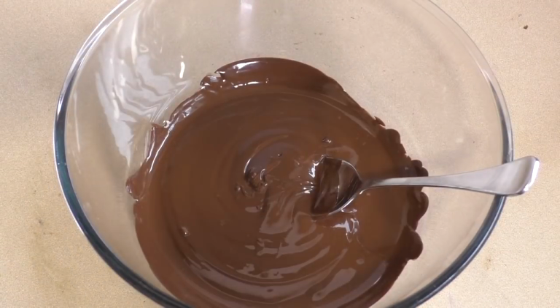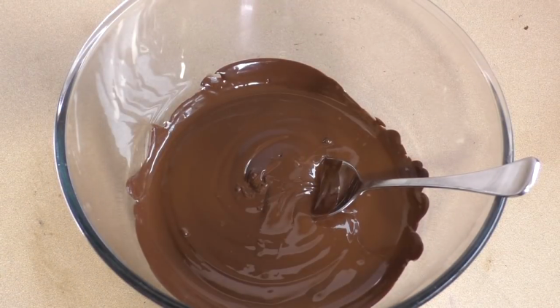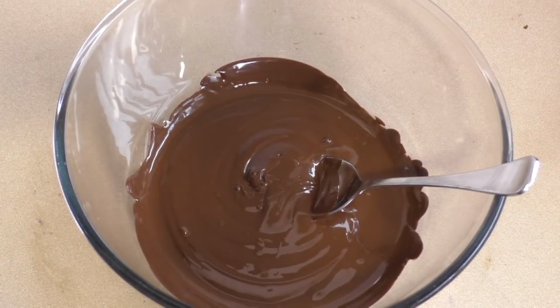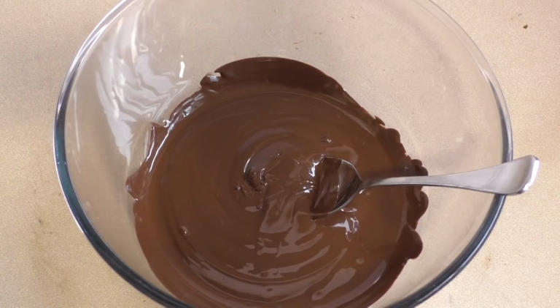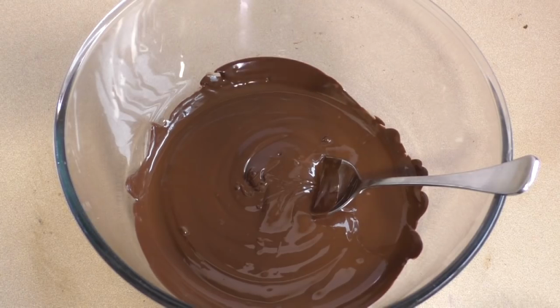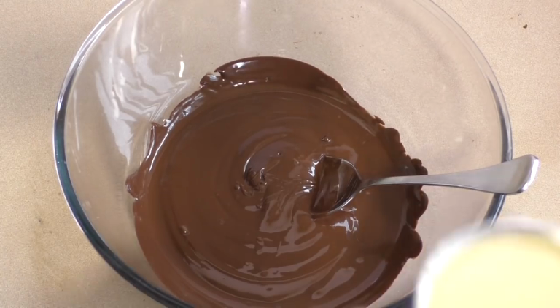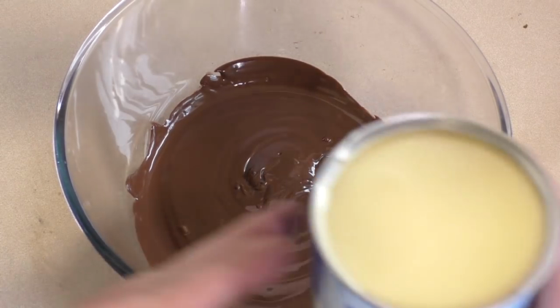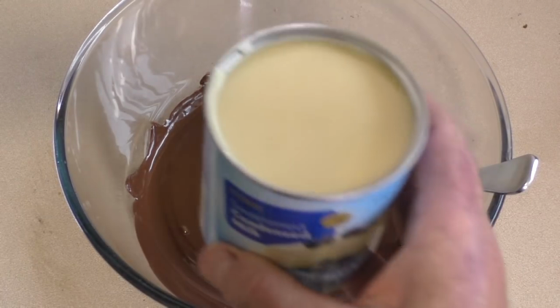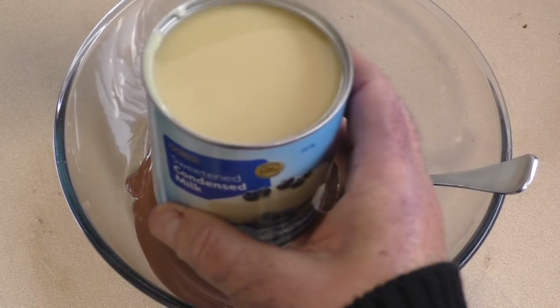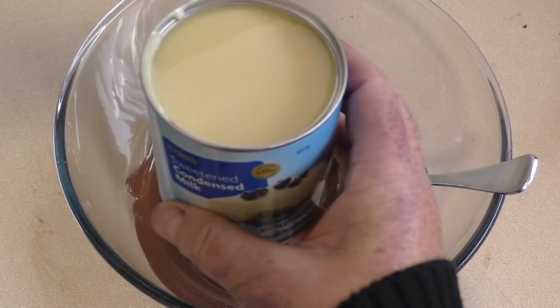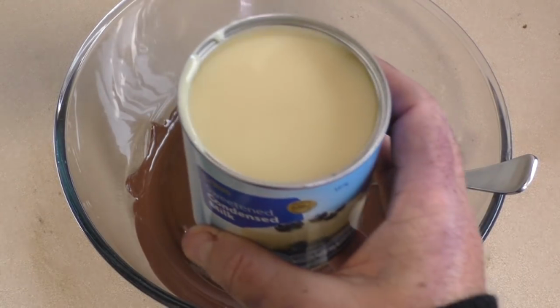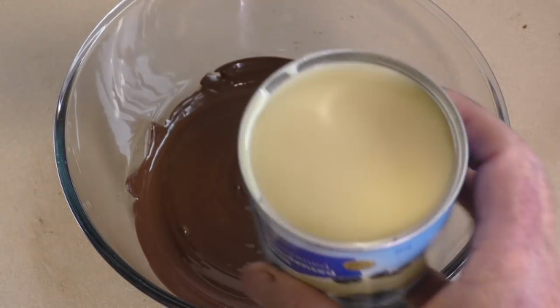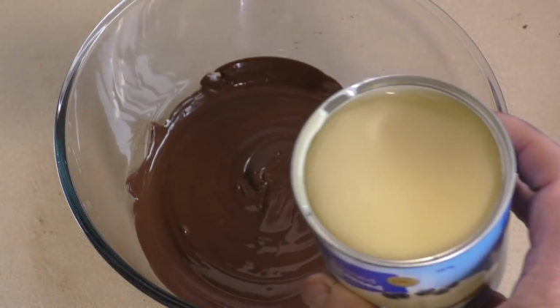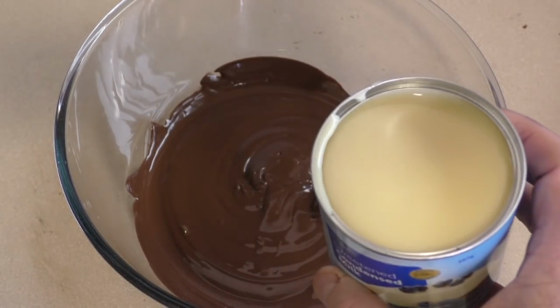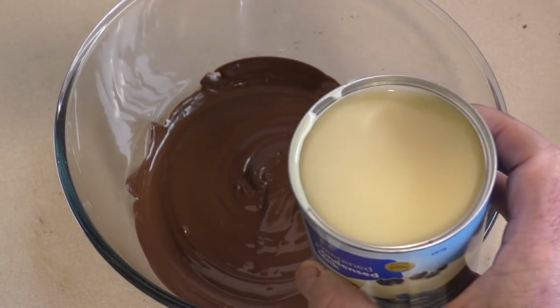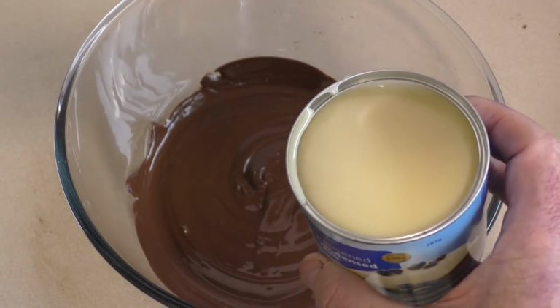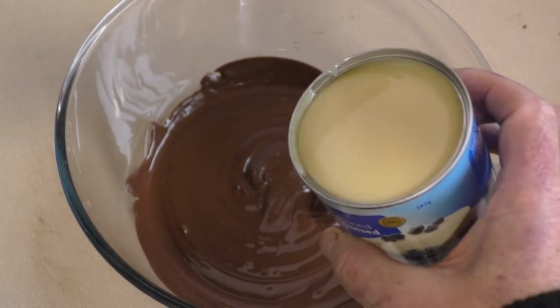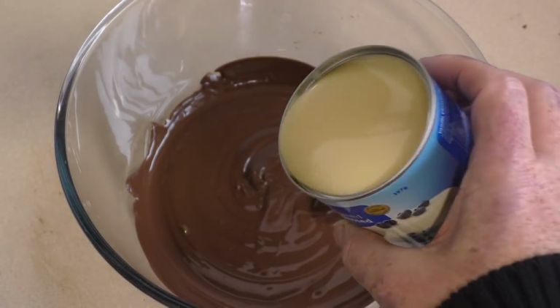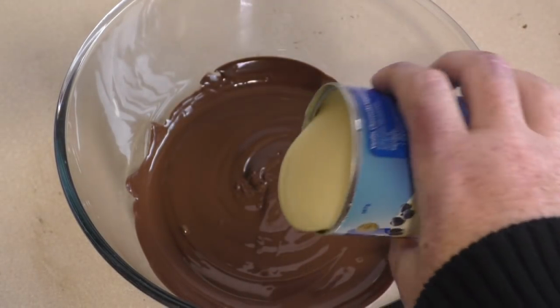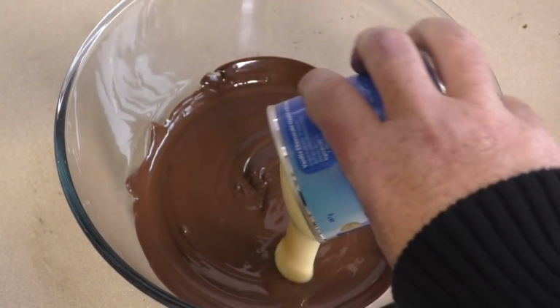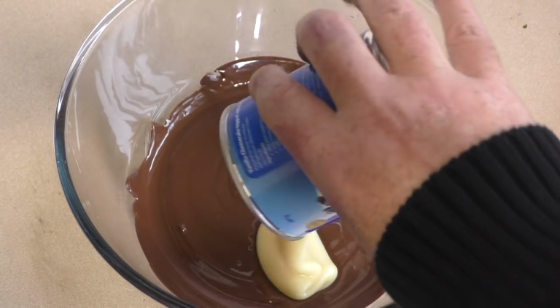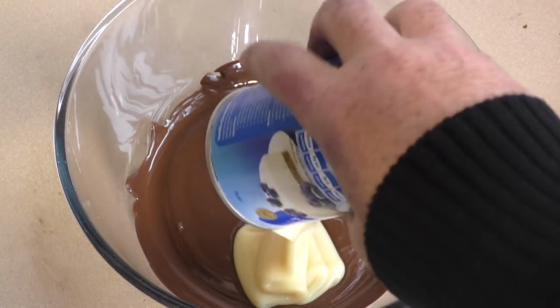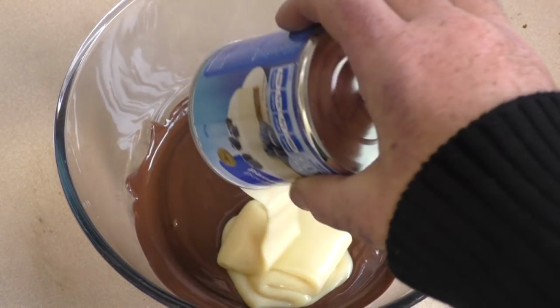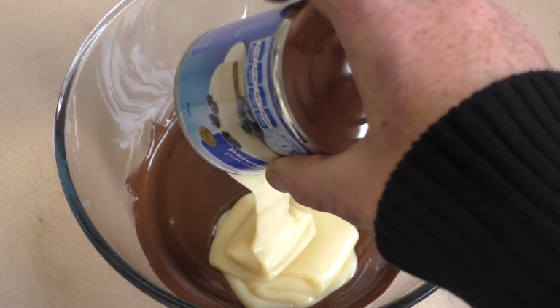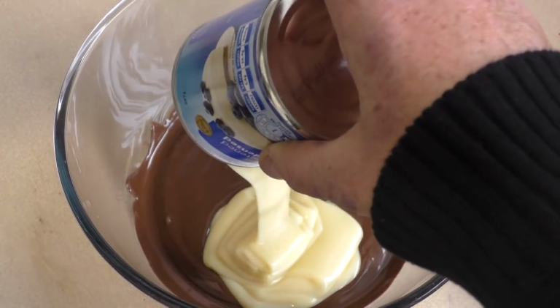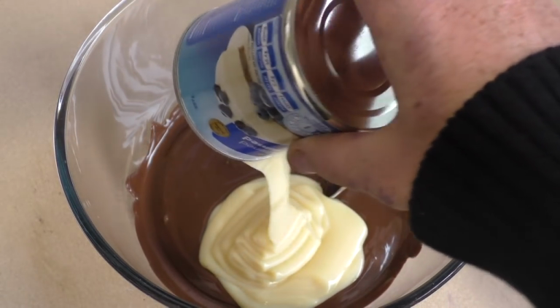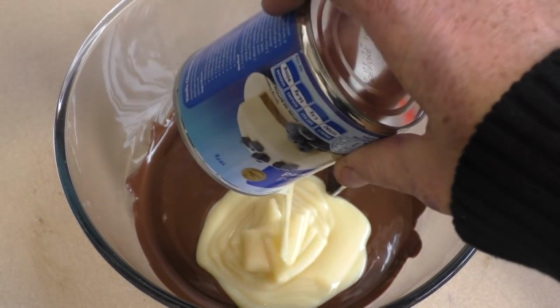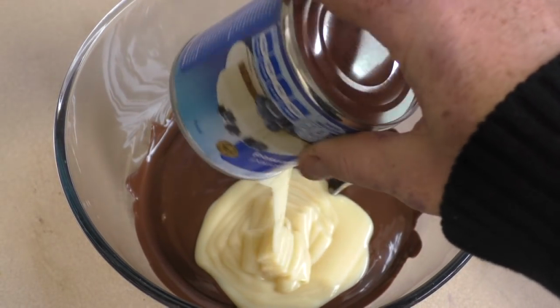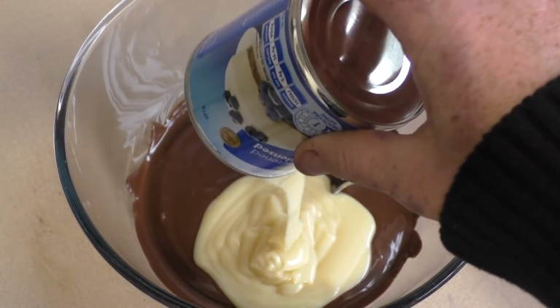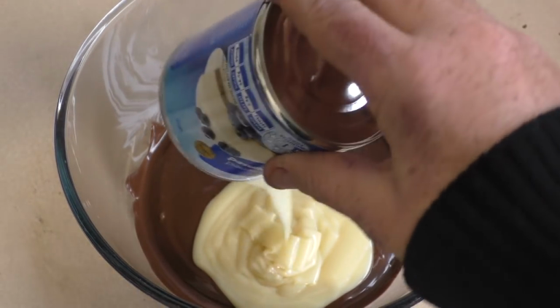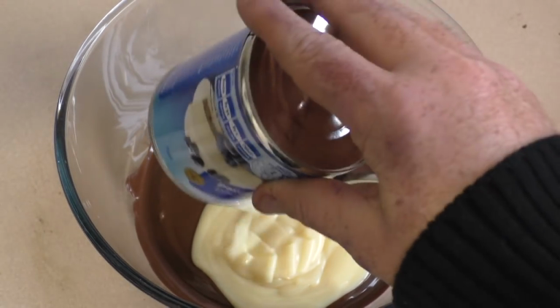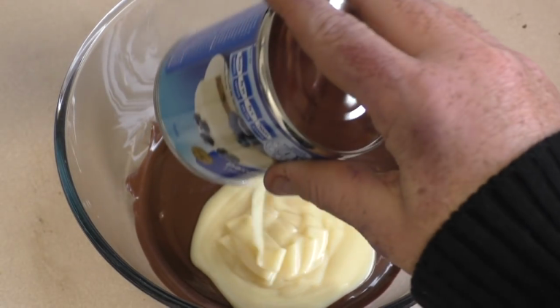Now that the chocolate is melted, get one can of sweetened condensed milk, pour it in there, and then just mix it together.